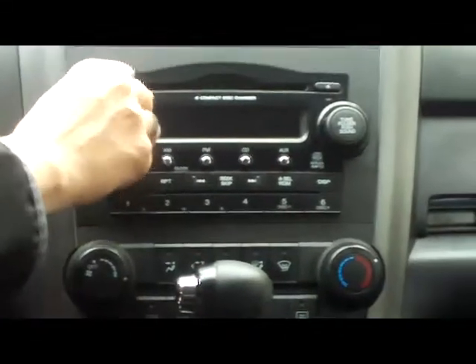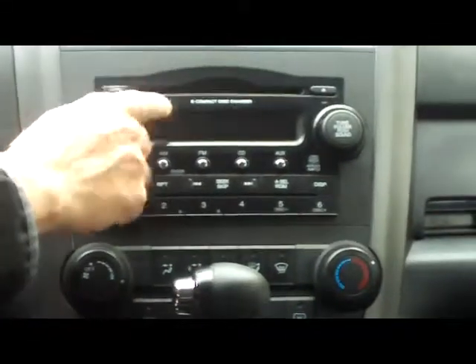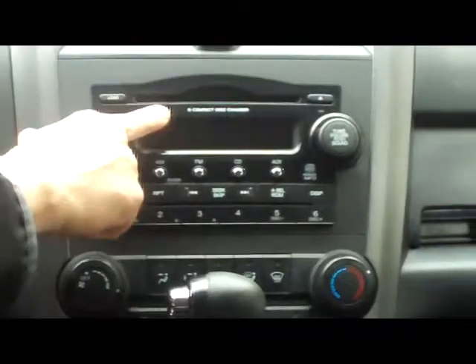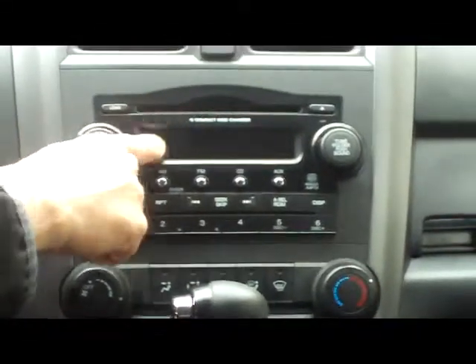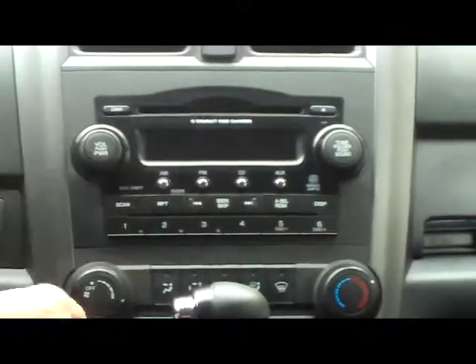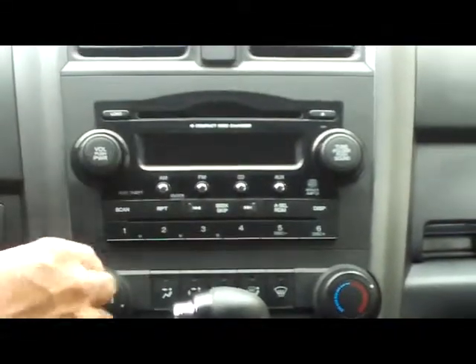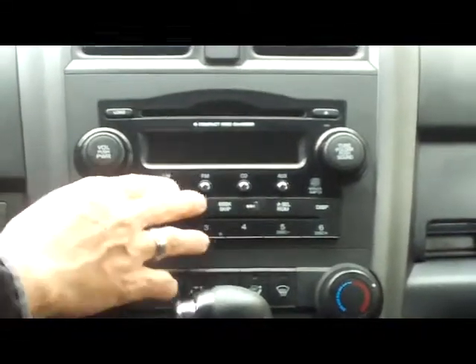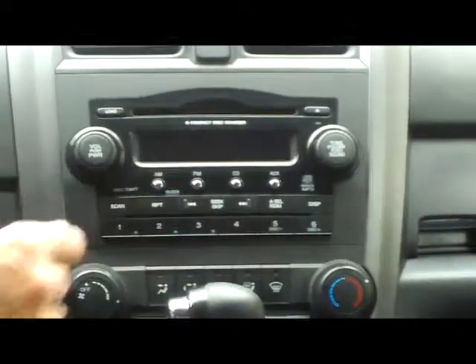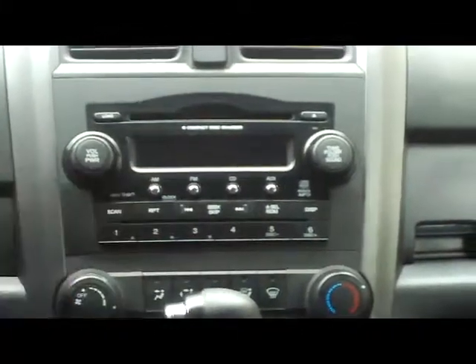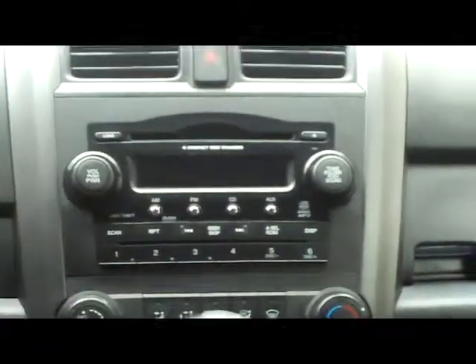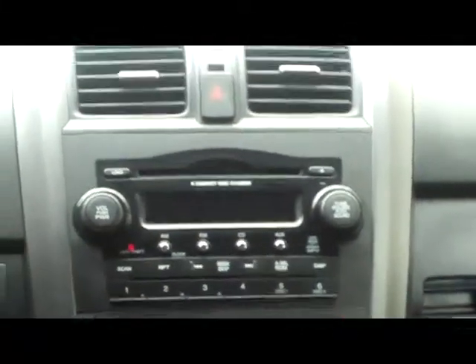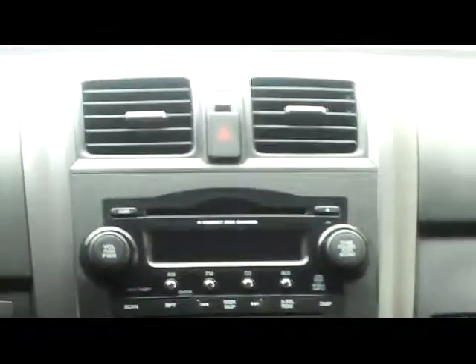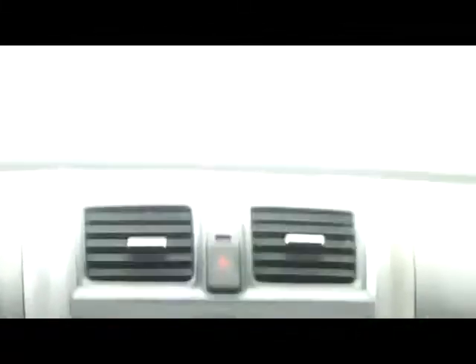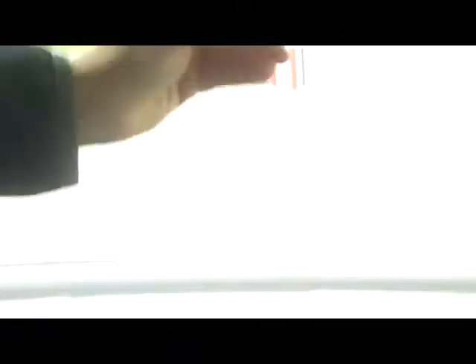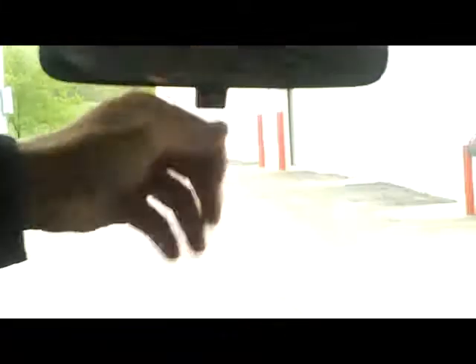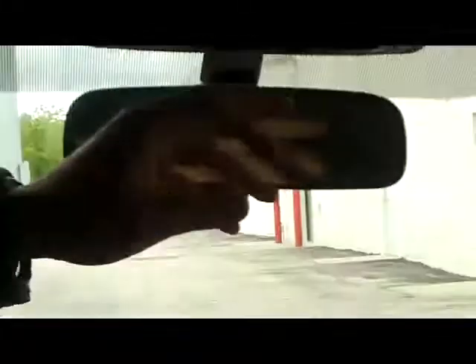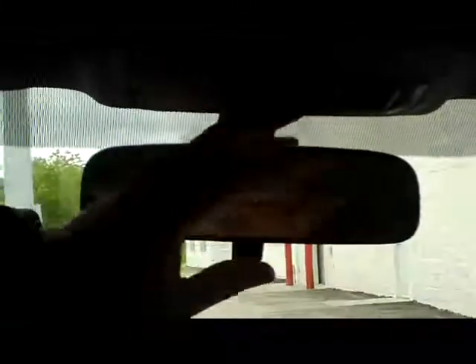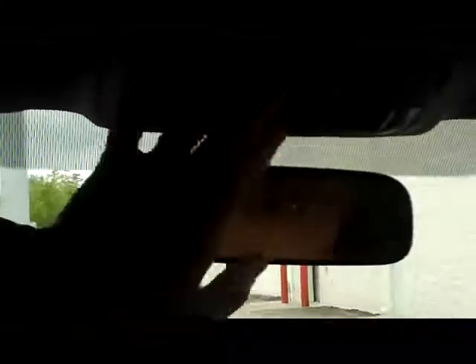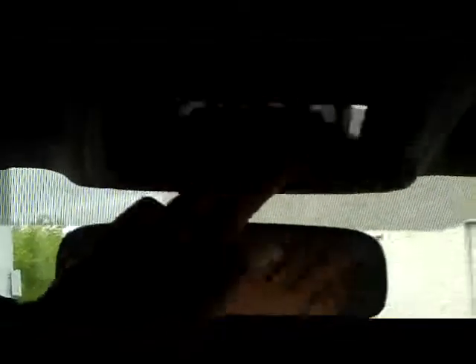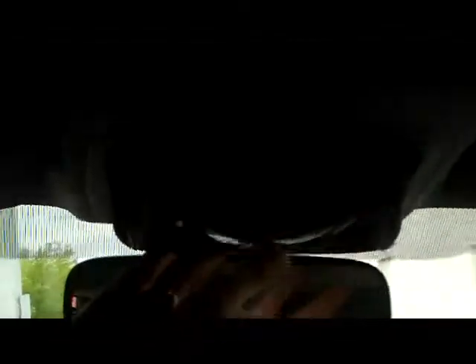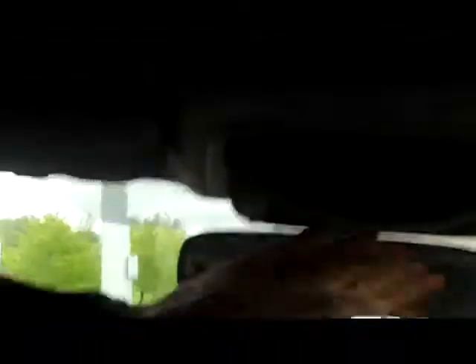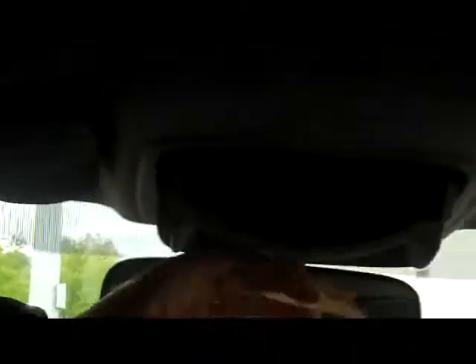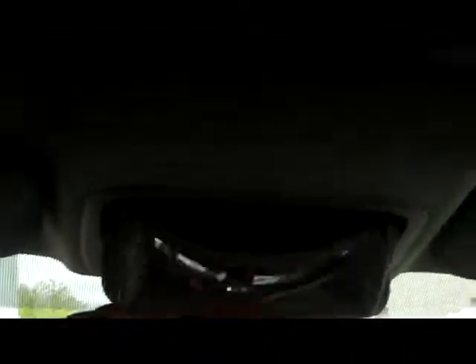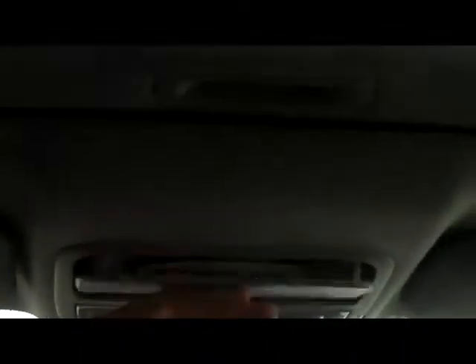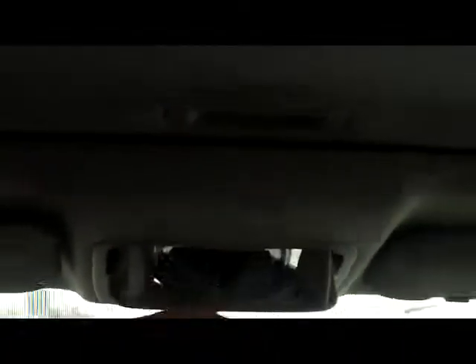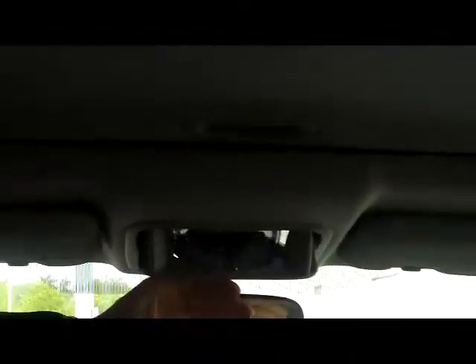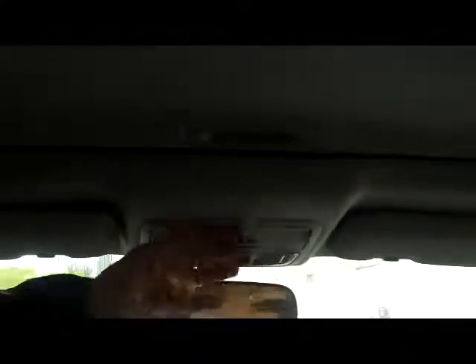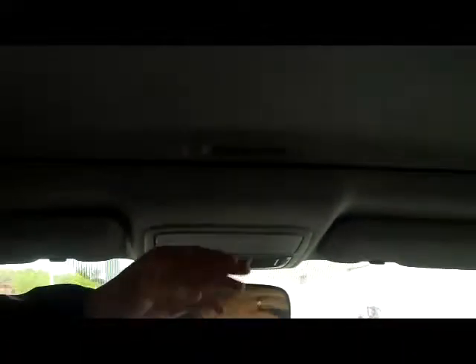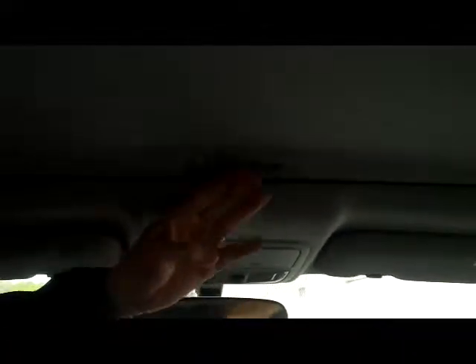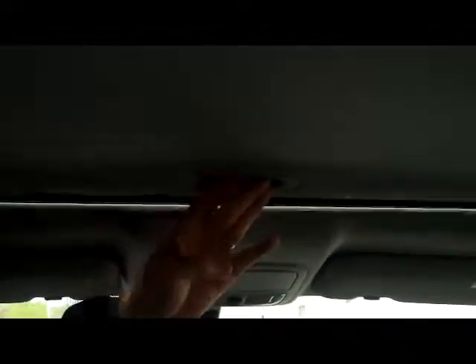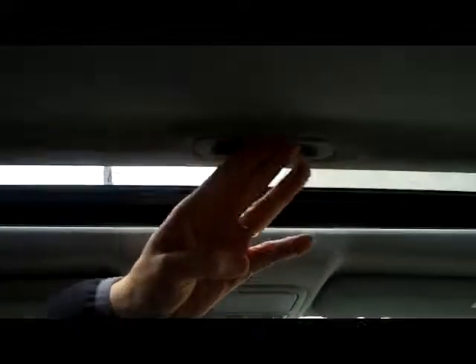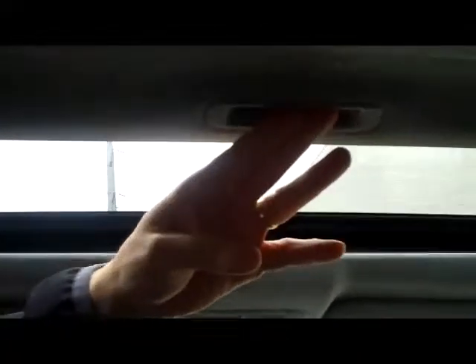You have your six-disc CD changer, AM, FM. You have the day-night mirror, the sunglass holder with mirror, and the memory seating.